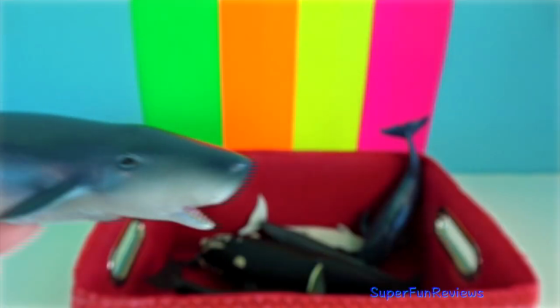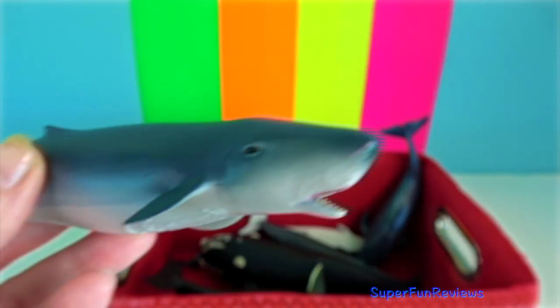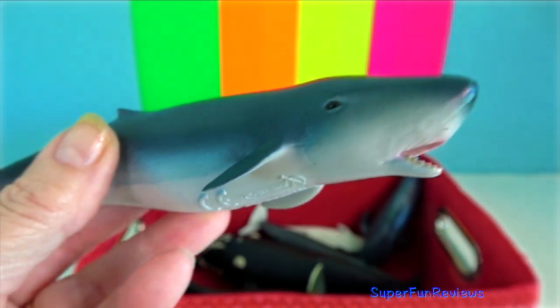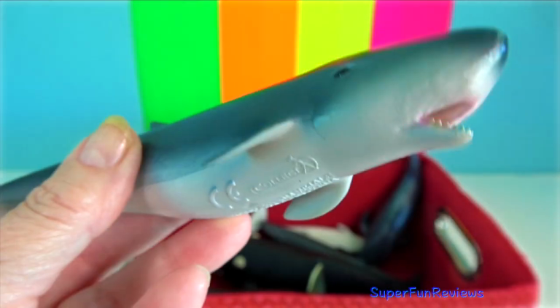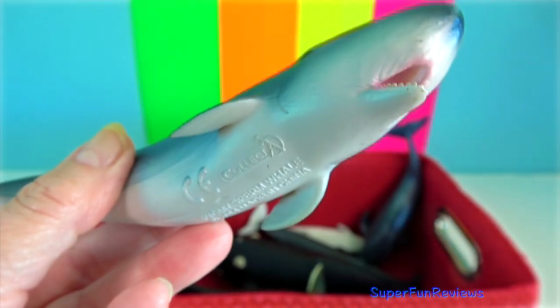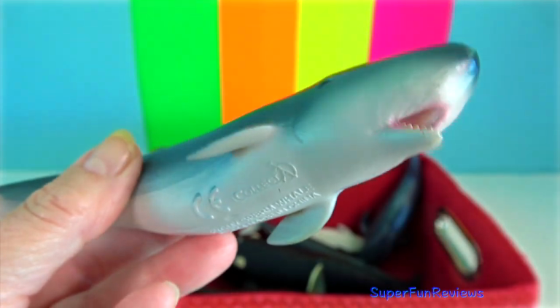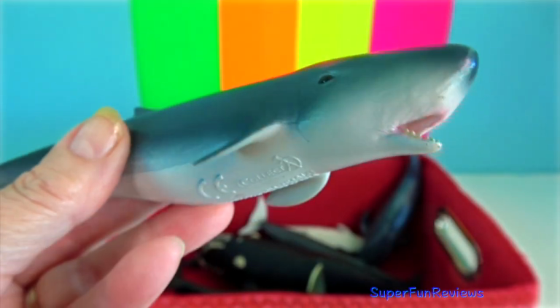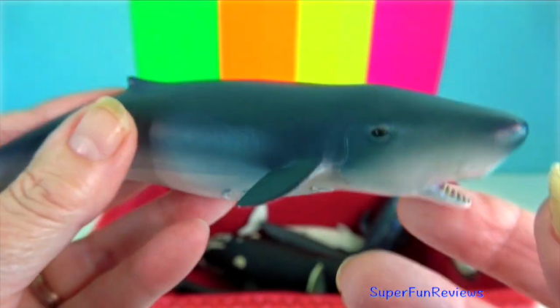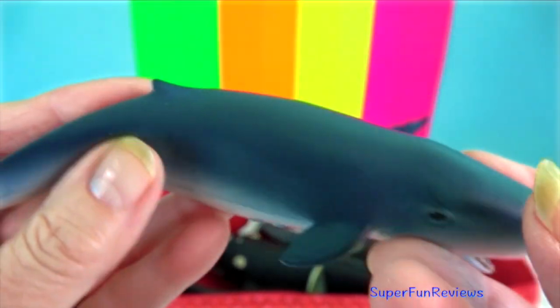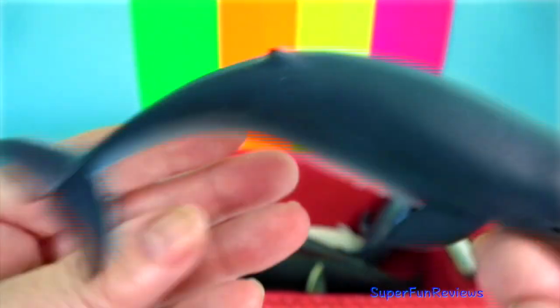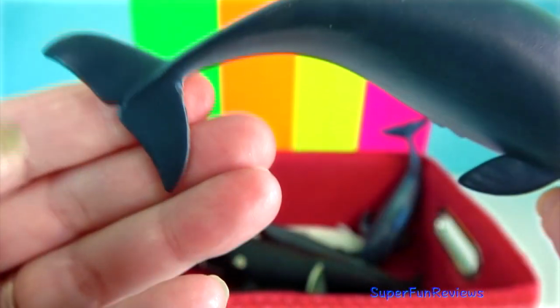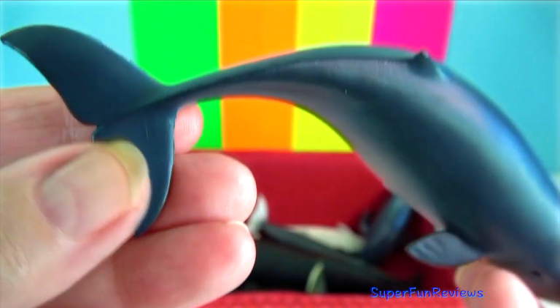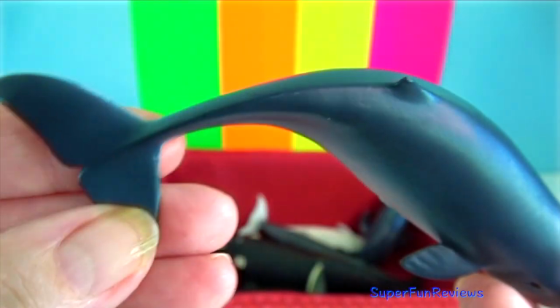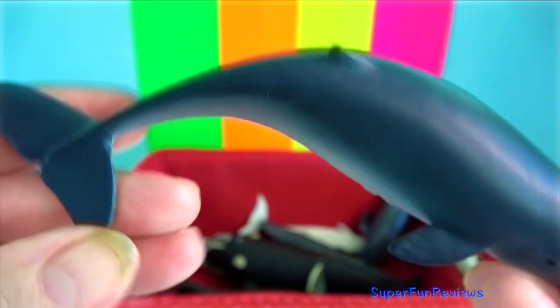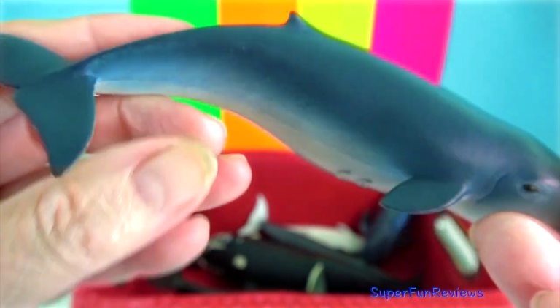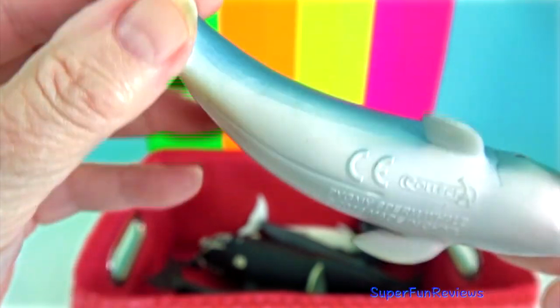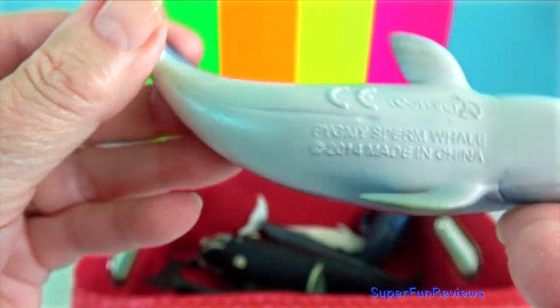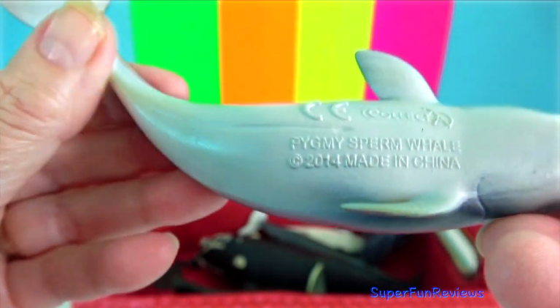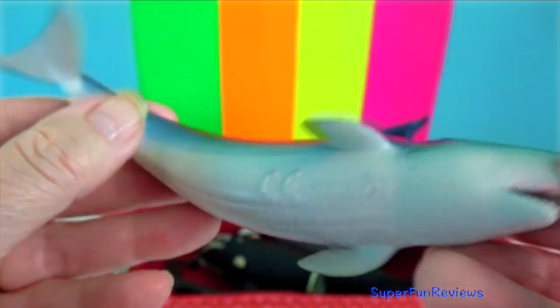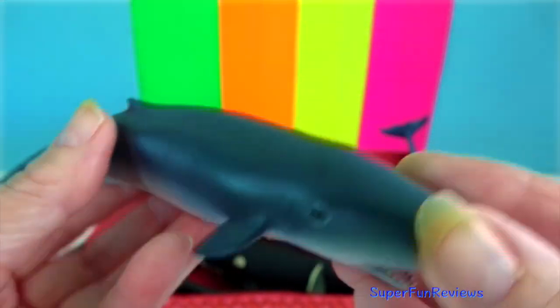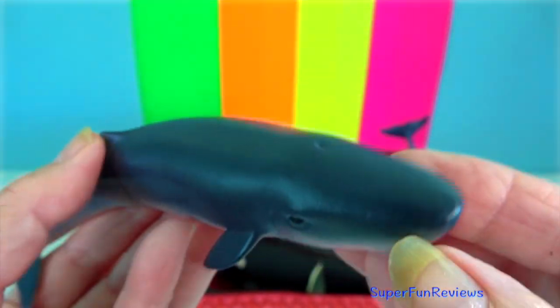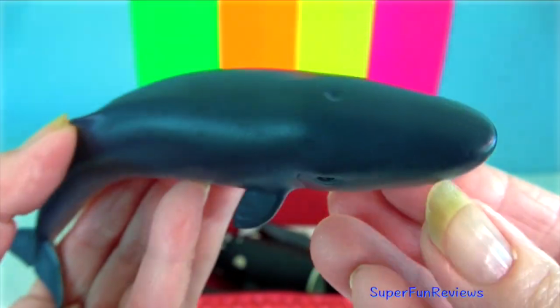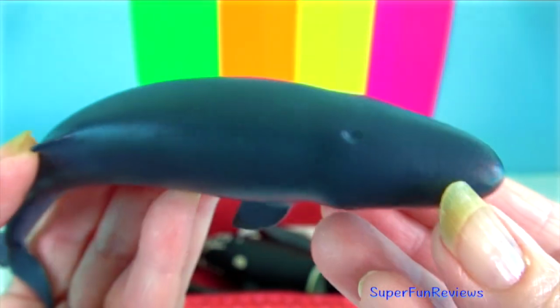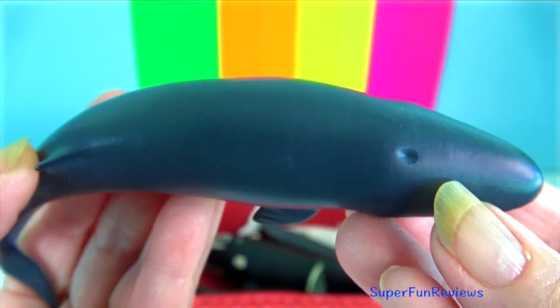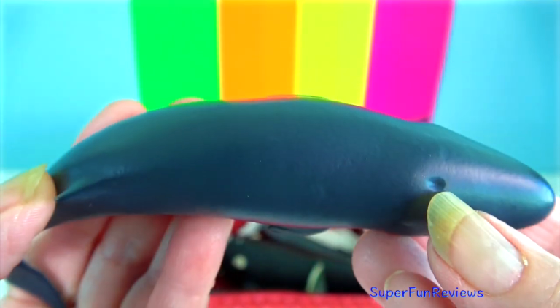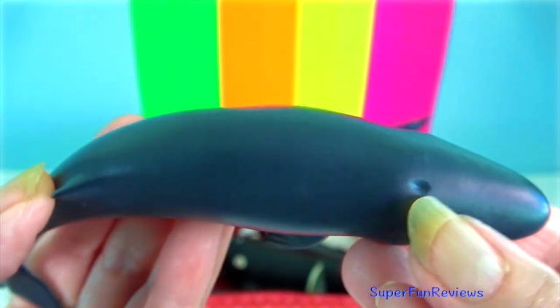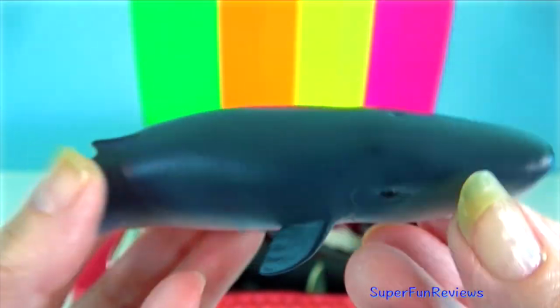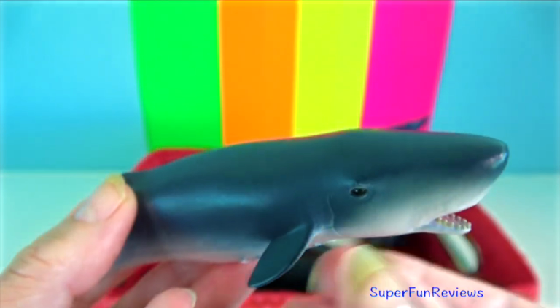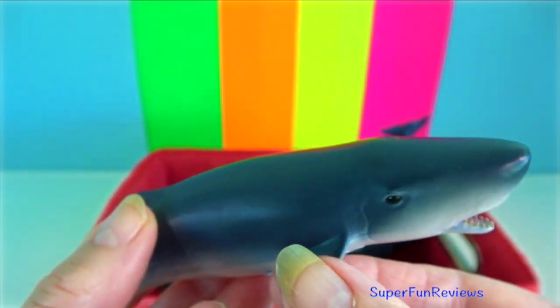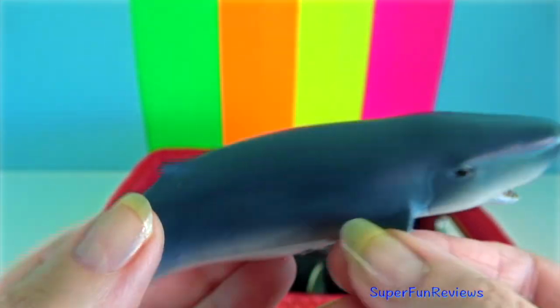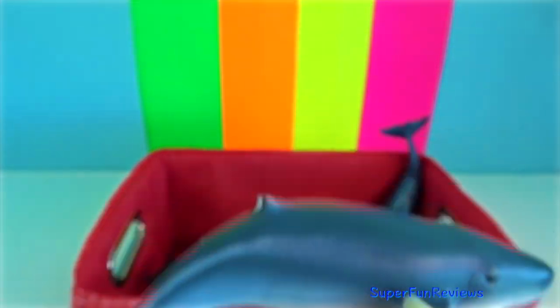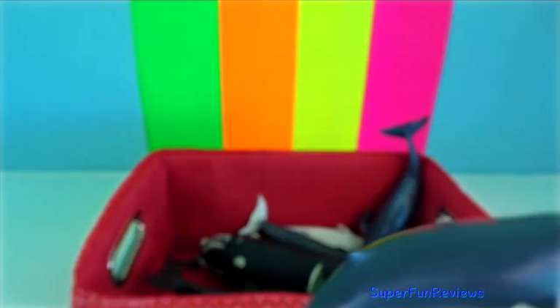Pygmy sperm whale: they are much smaller, more dolphin-sized. They have a narrow lower jaw and a spermaceti organ.